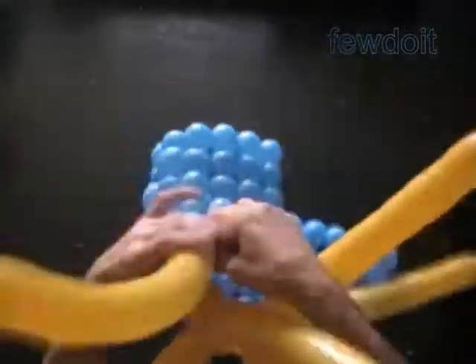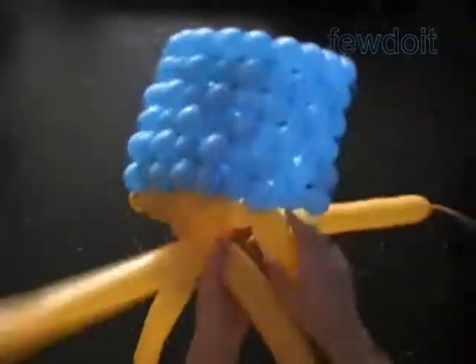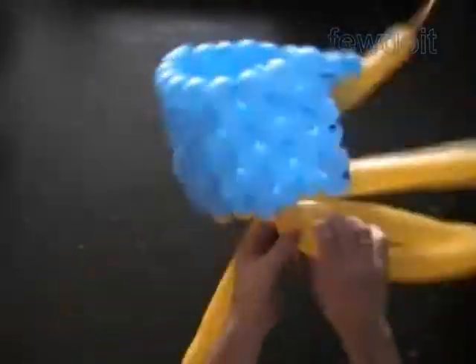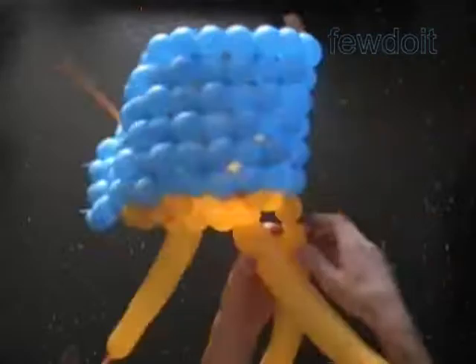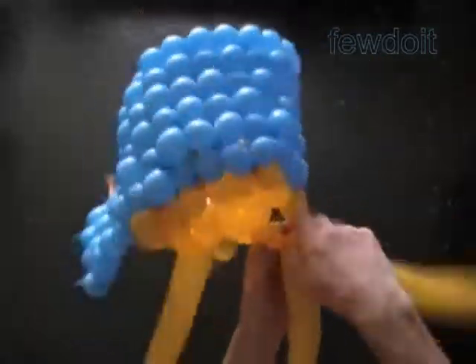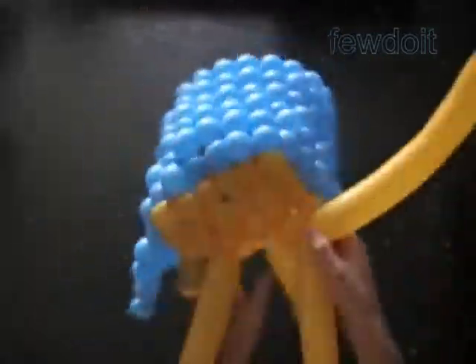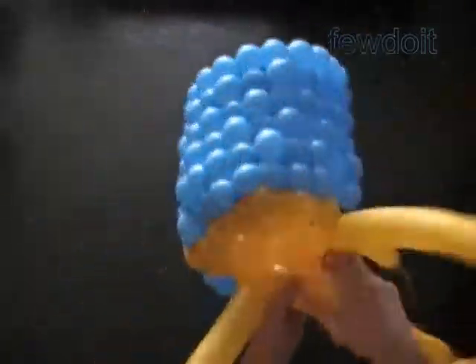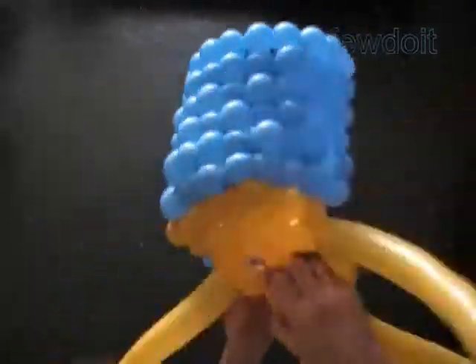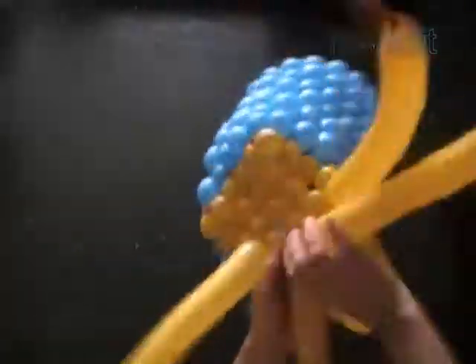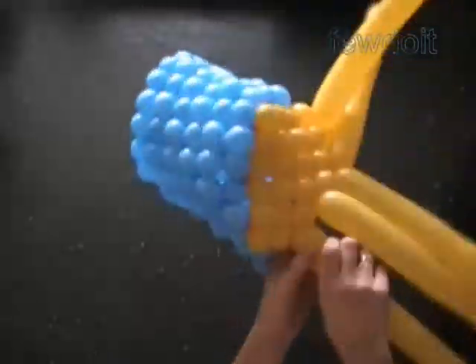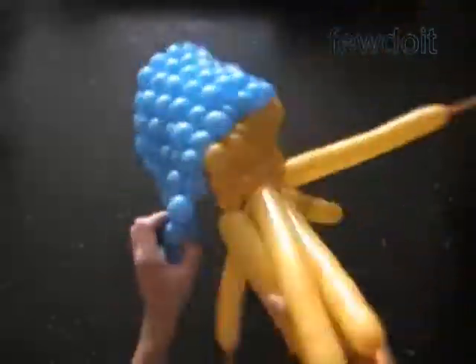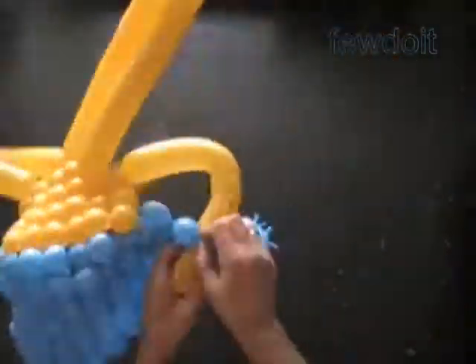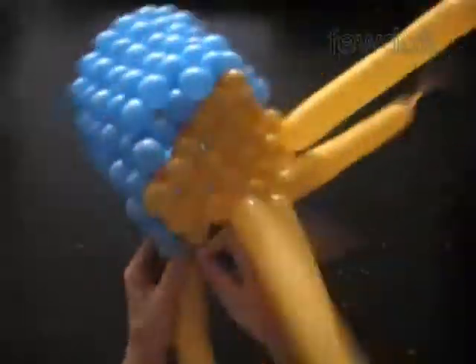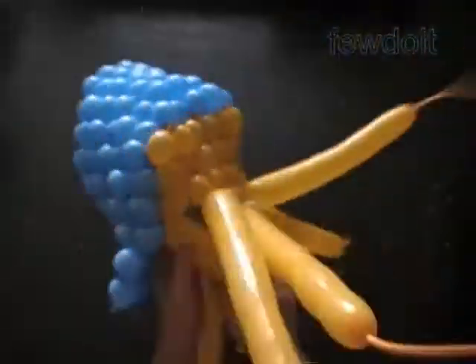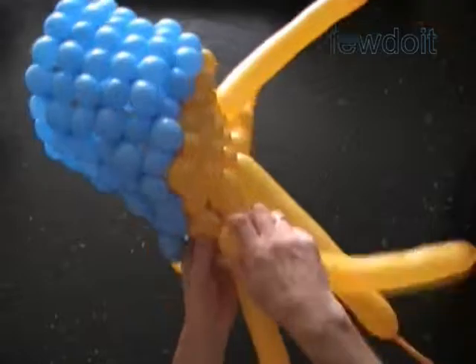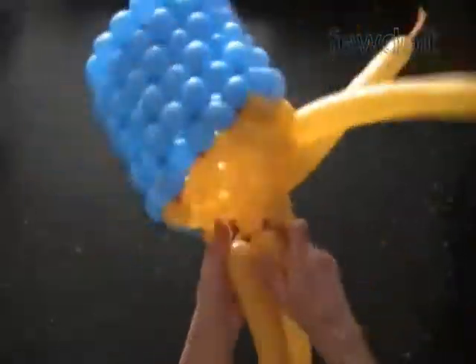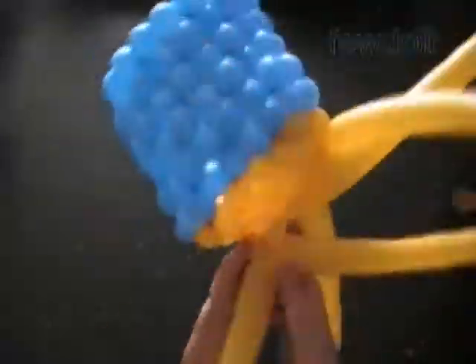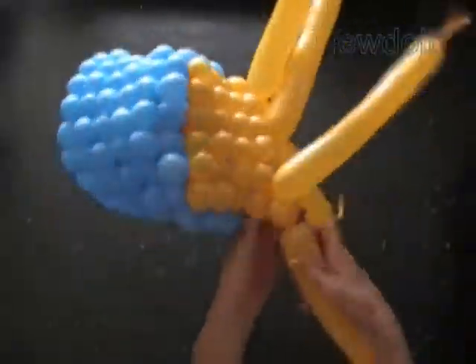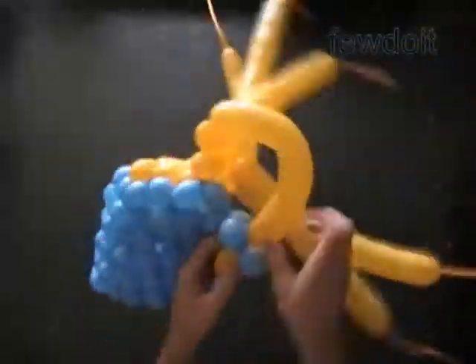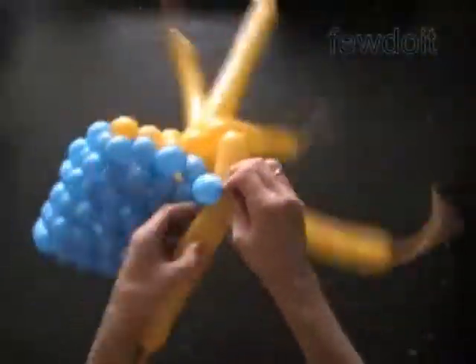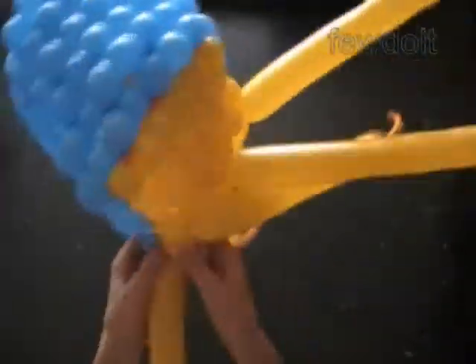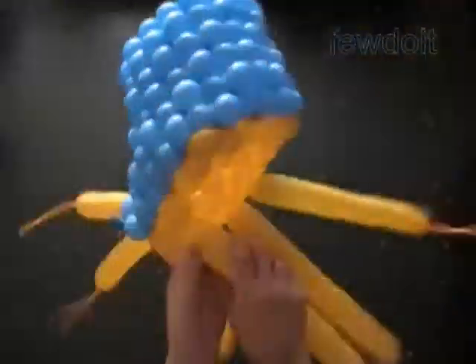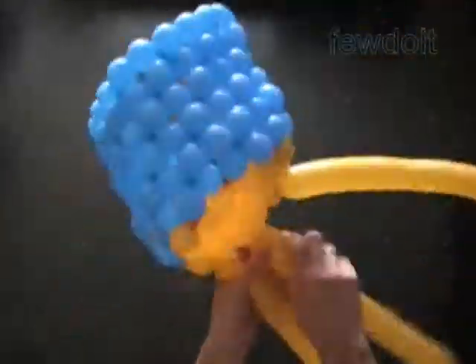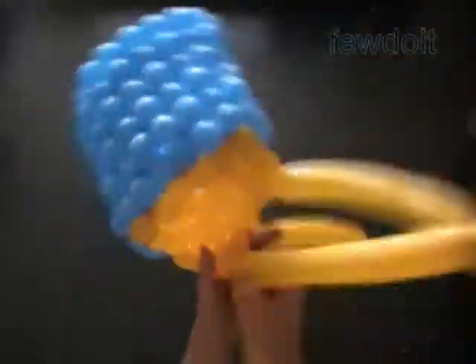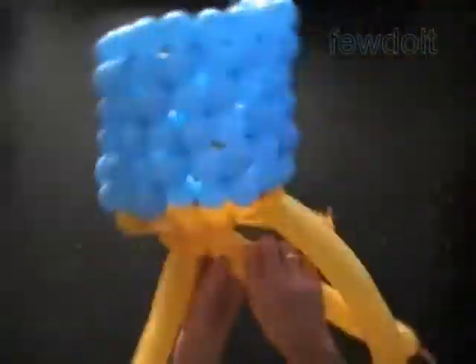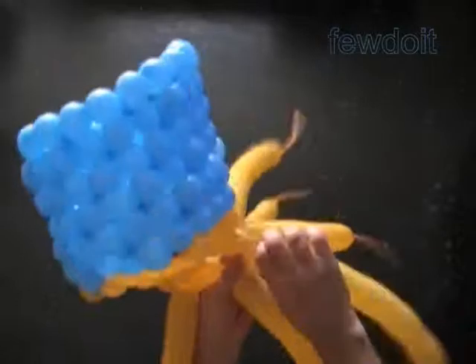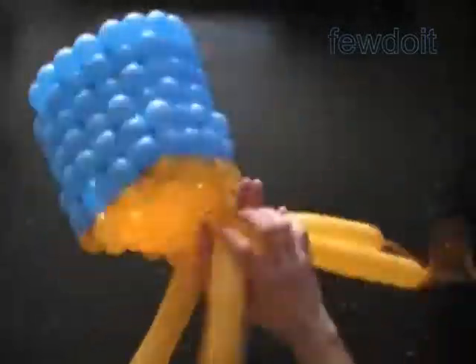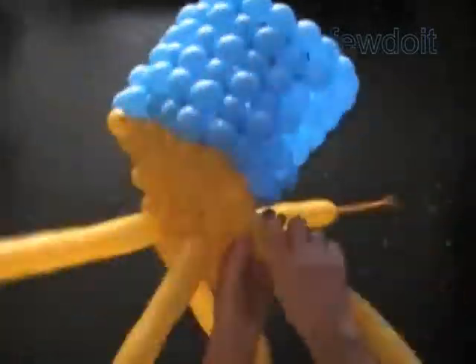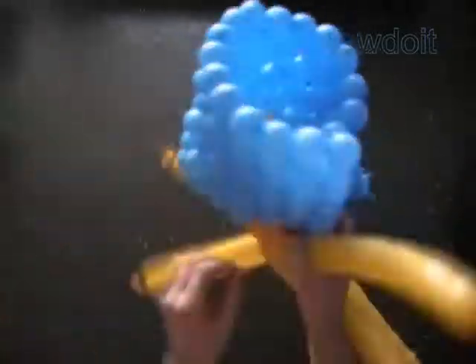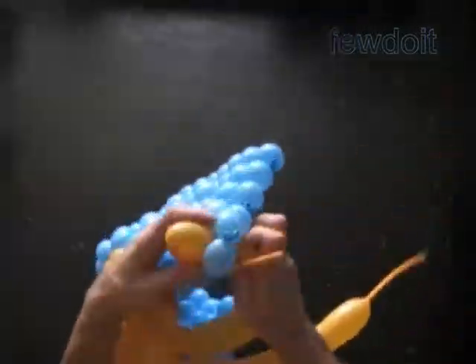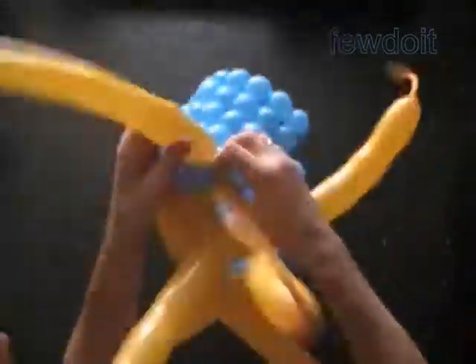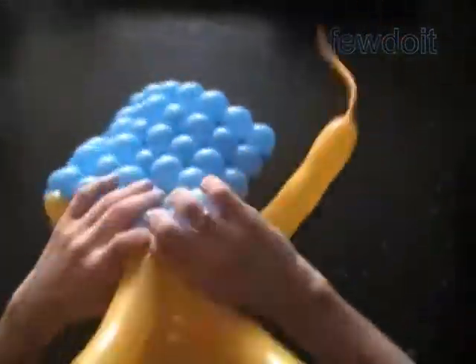Sometimes it may happen that you inflate a balloon leaving not enough flat tail. No big problem — just inflate another balloon and tie it to the end of the first balloon, and keep working. That's all.